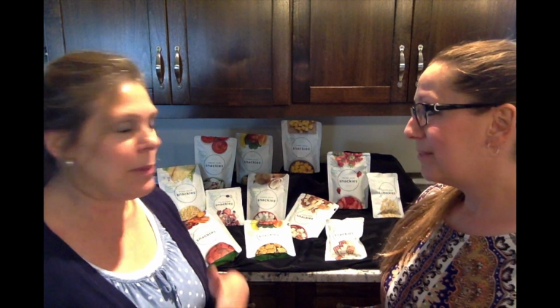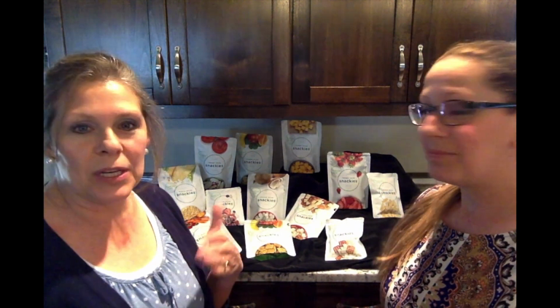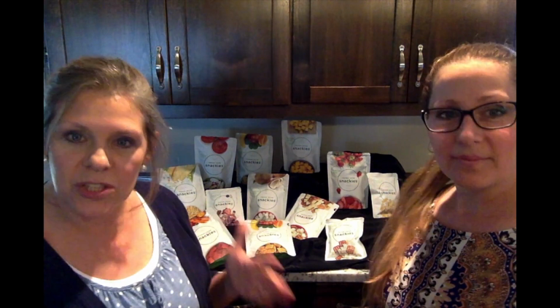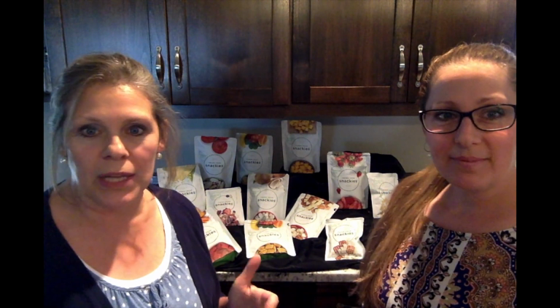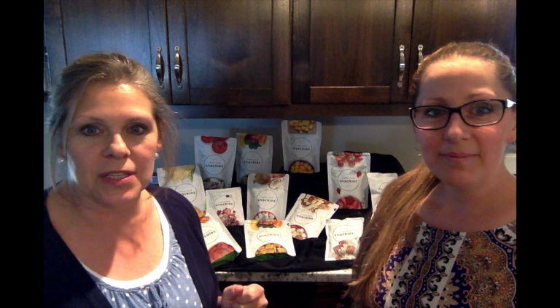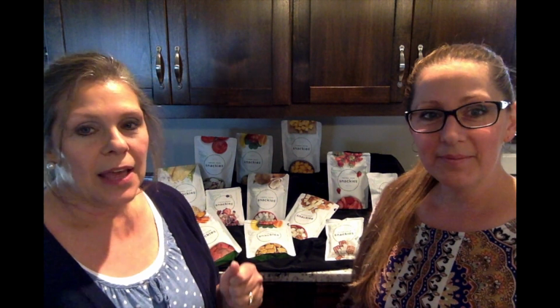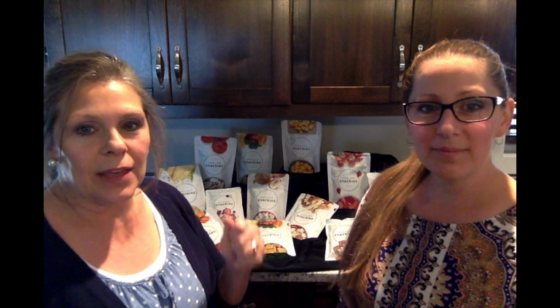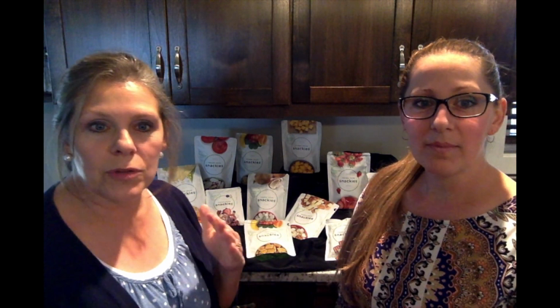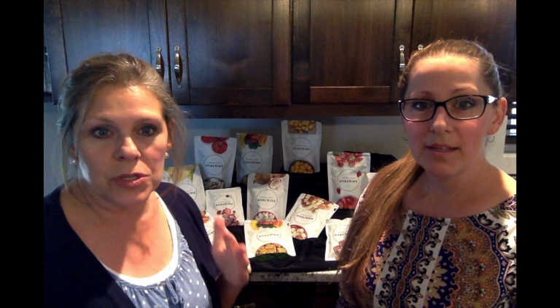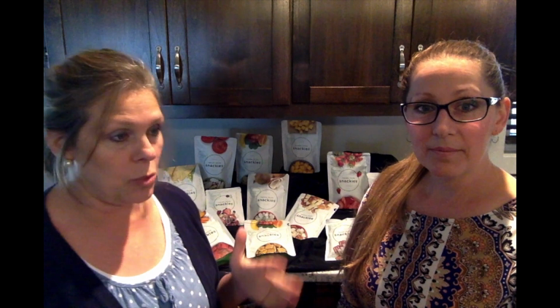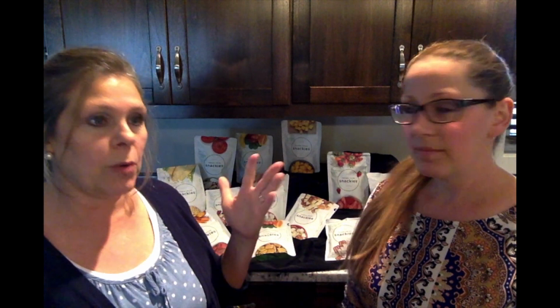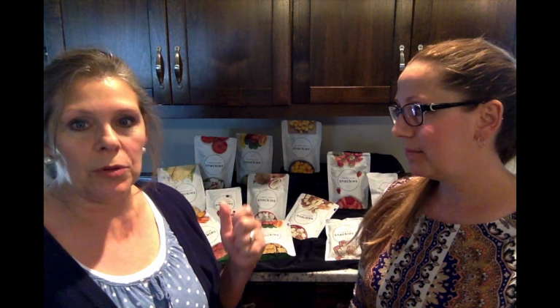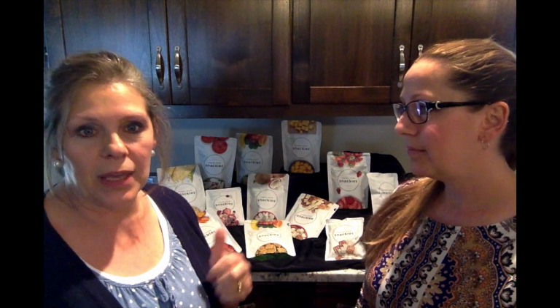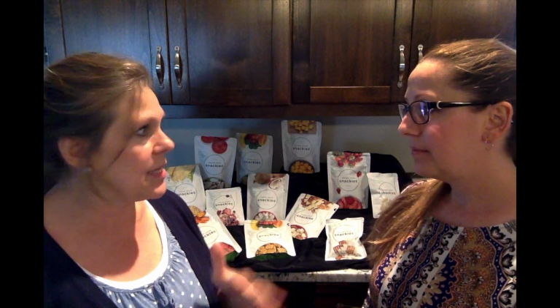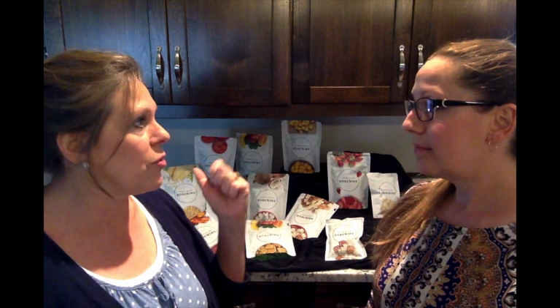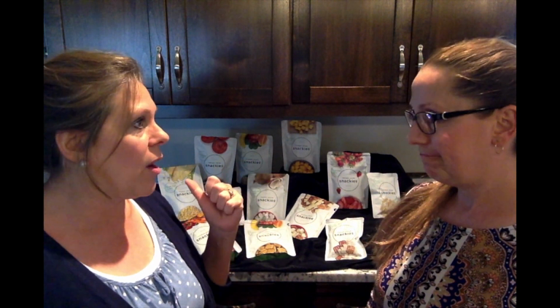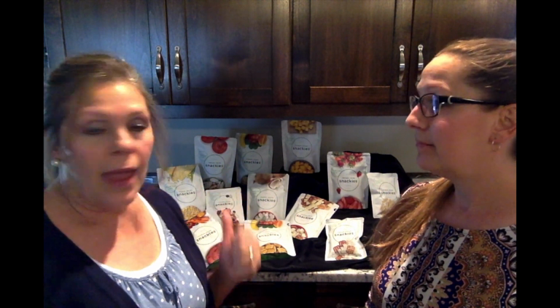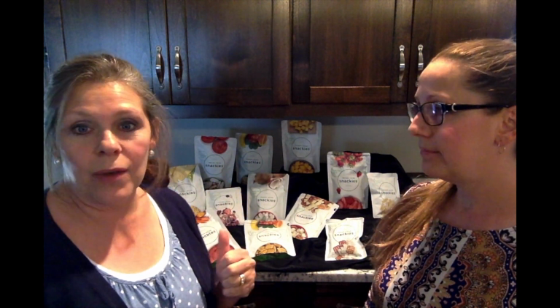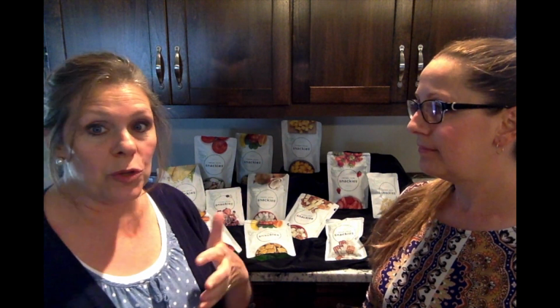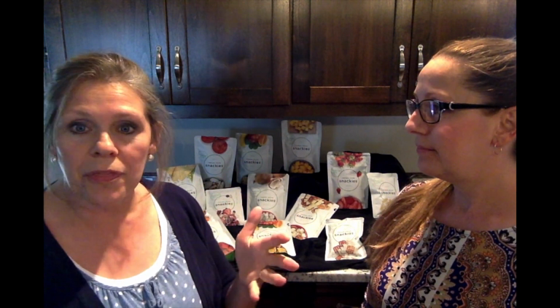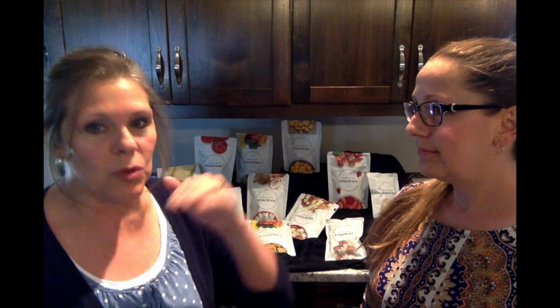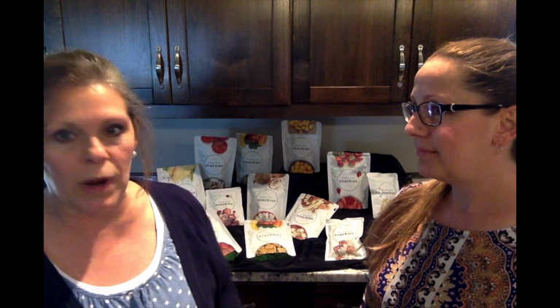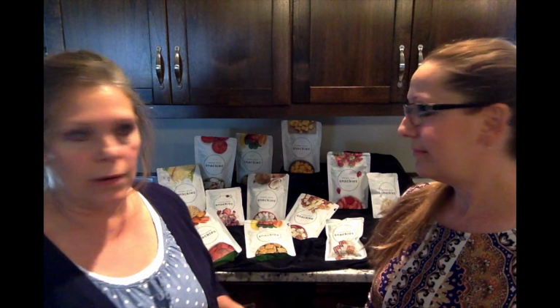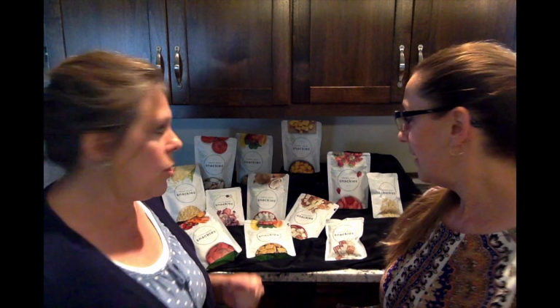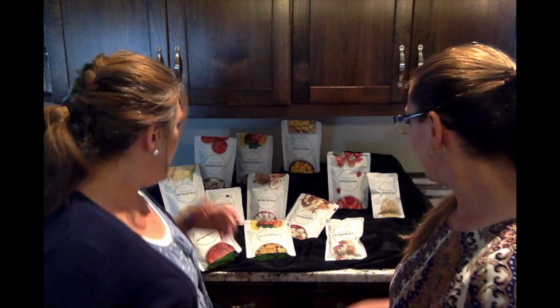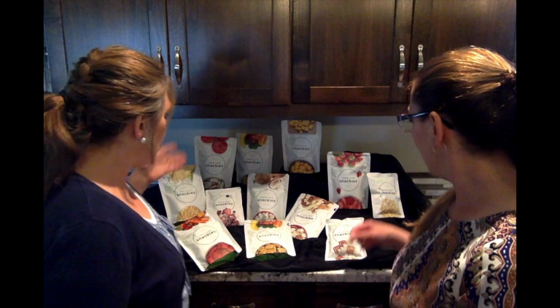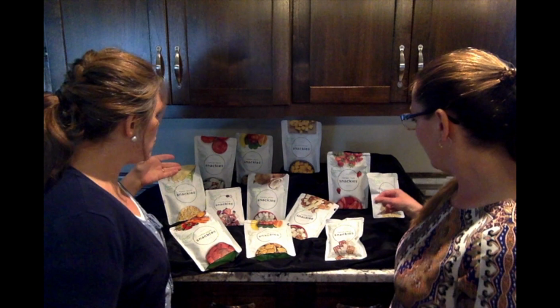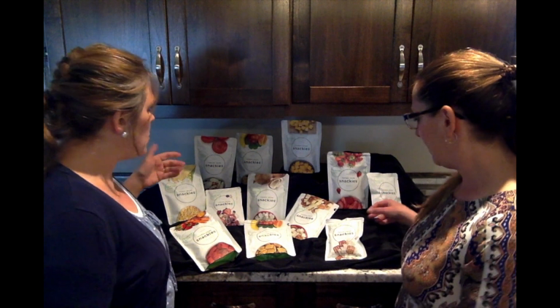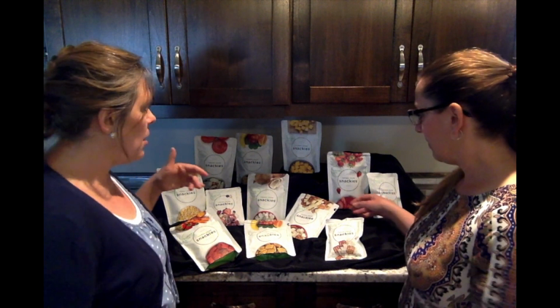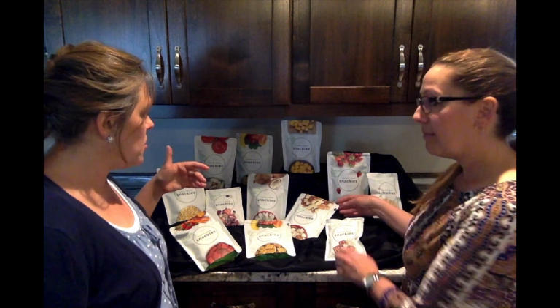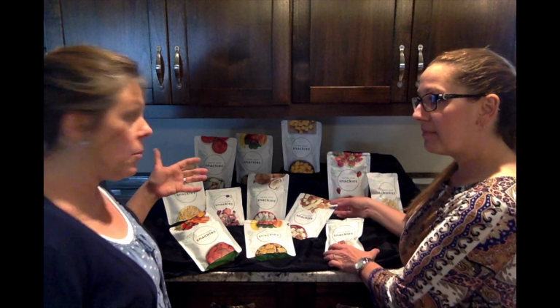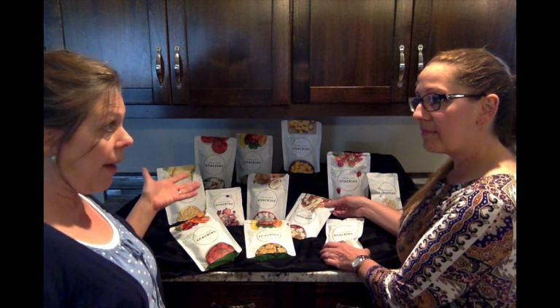They can be put in school lunches, they can go to work with you, they can sit in your car and when you want them, they're right there. So let's just show you some of the options that we have.